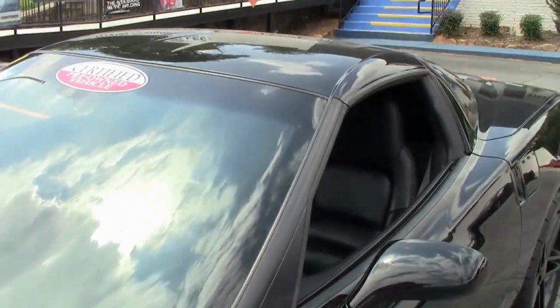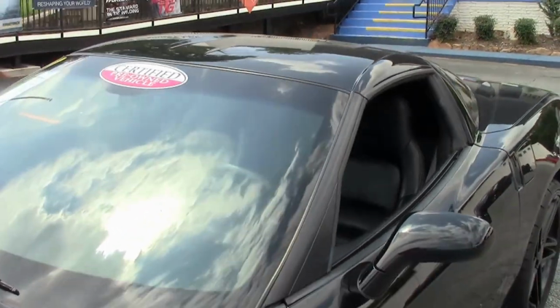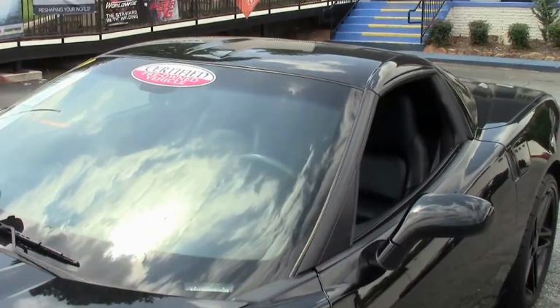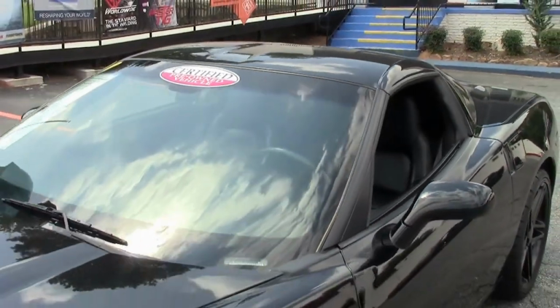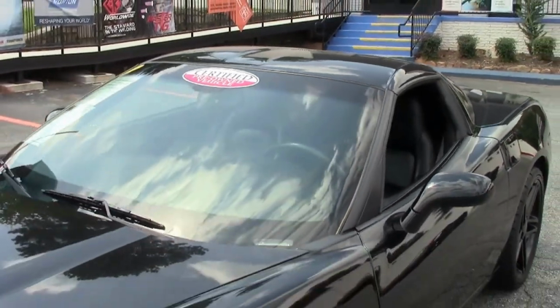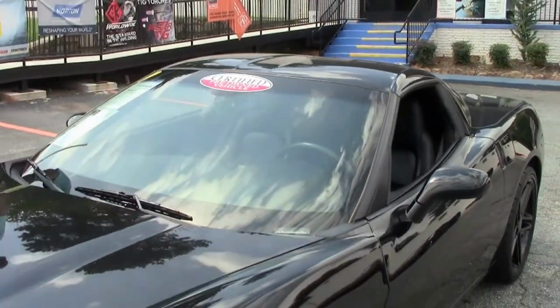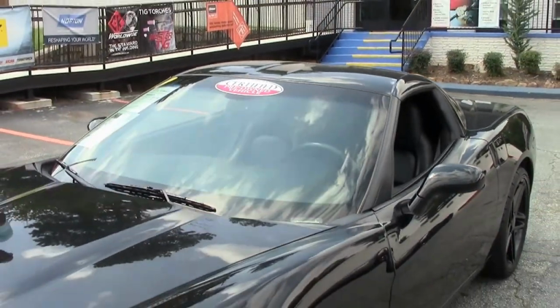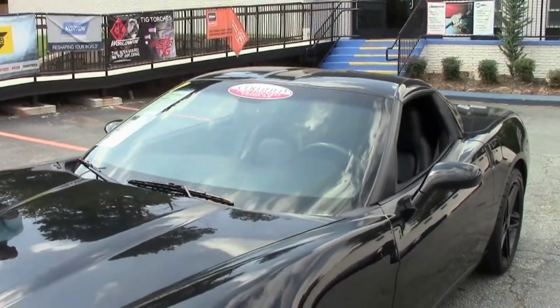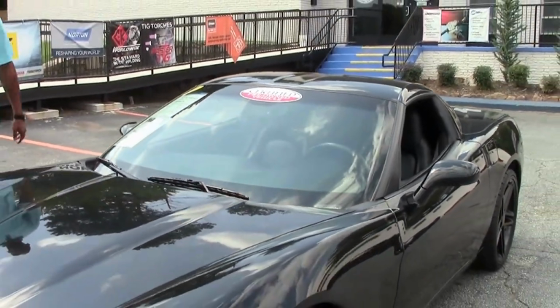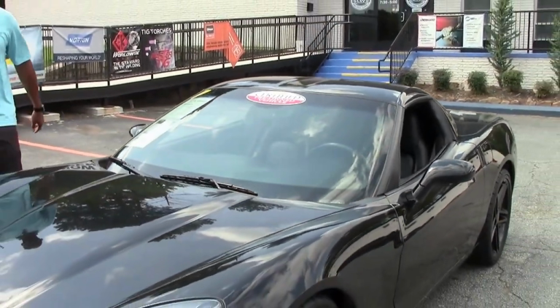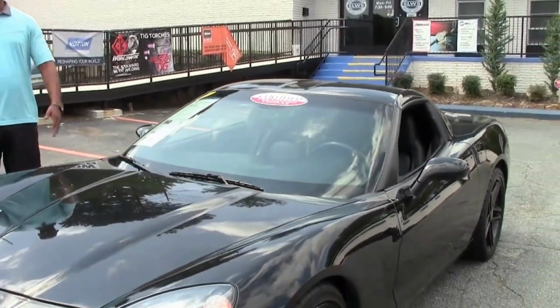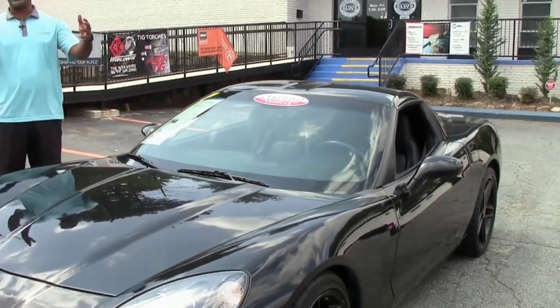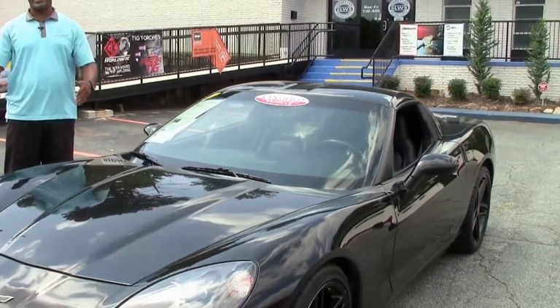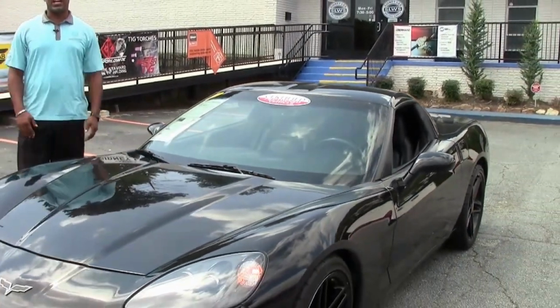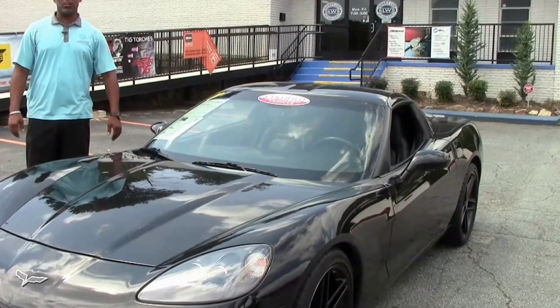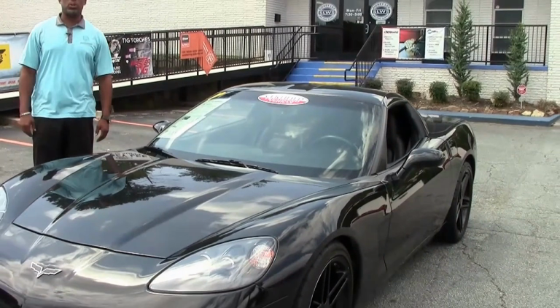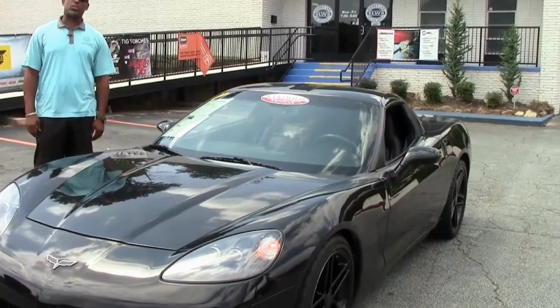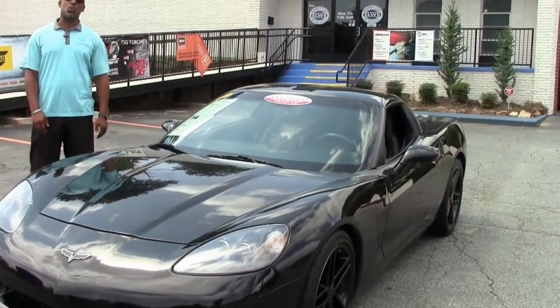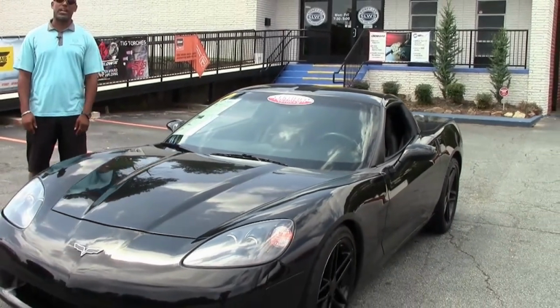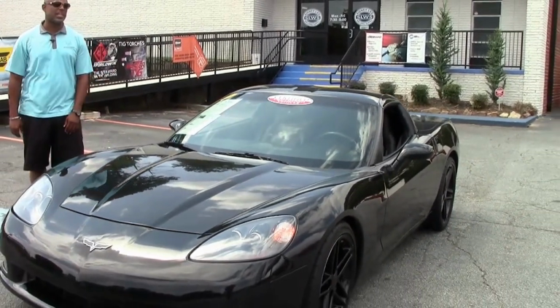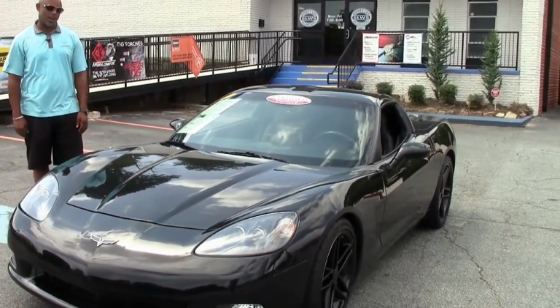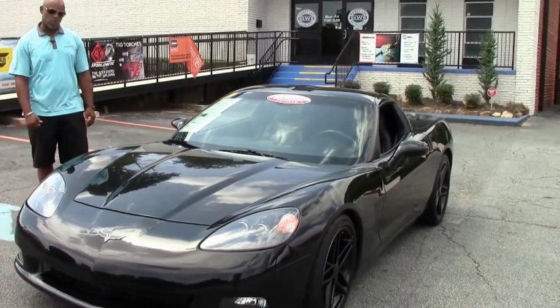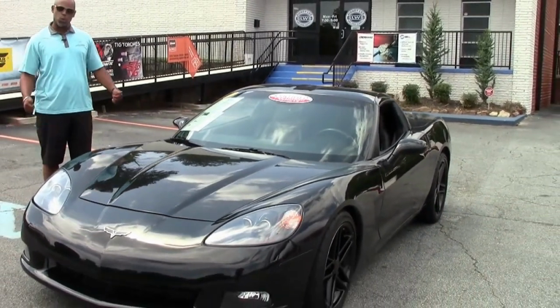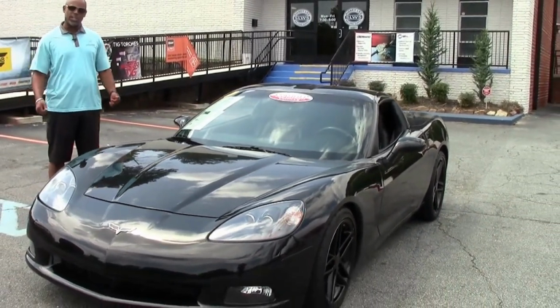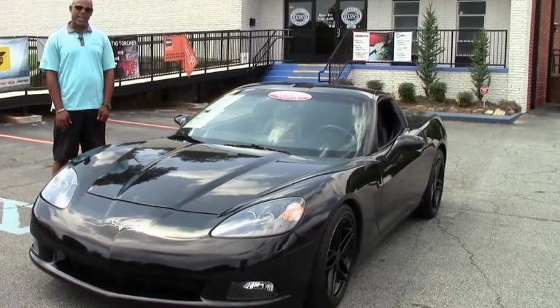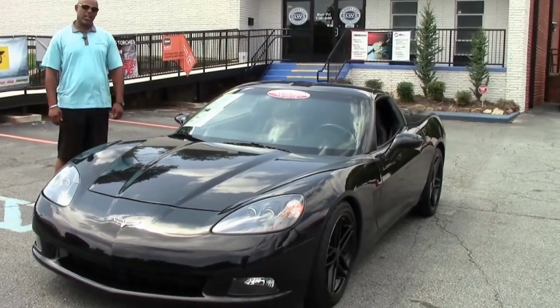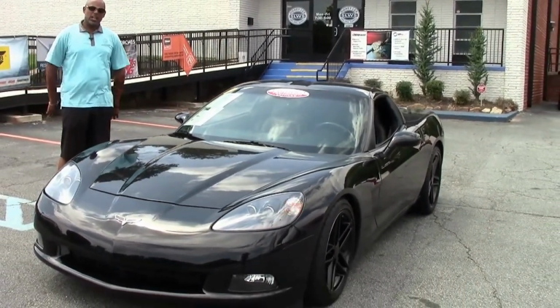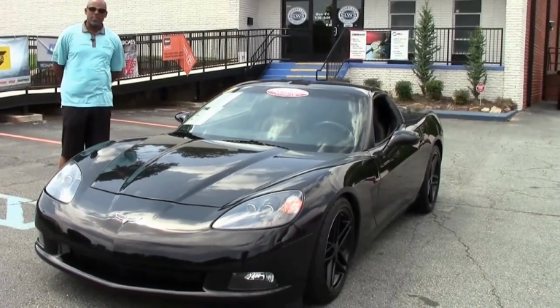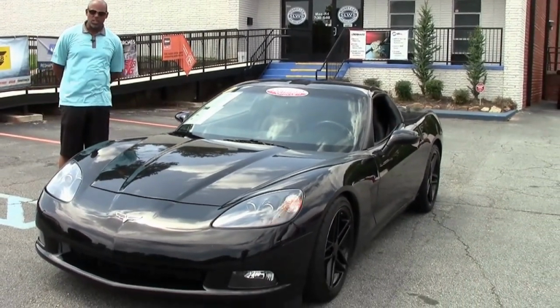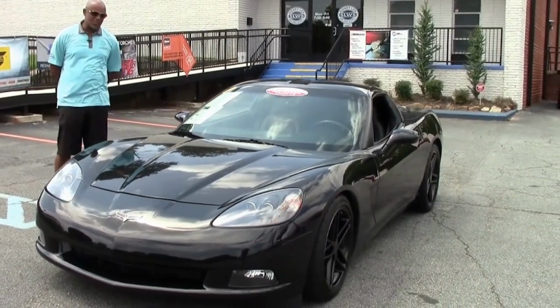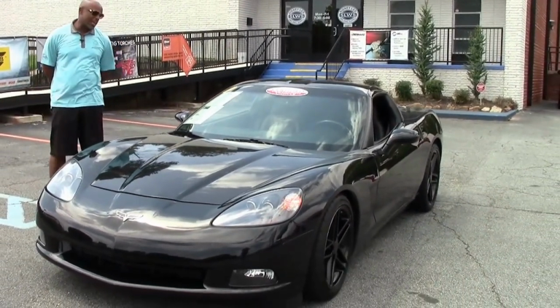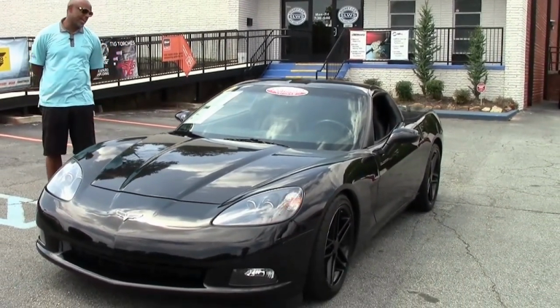Hey guys, Aaron Griffin again here. Today is black Corvette day. I pulled out two Corvettes that I thought were really cool today that I thought you guys might like.